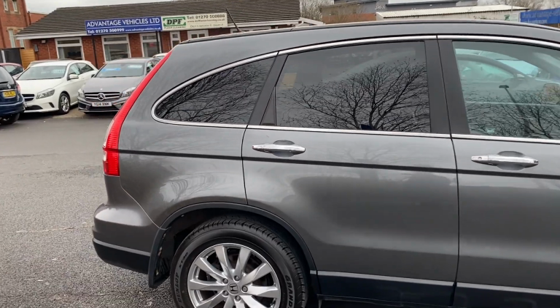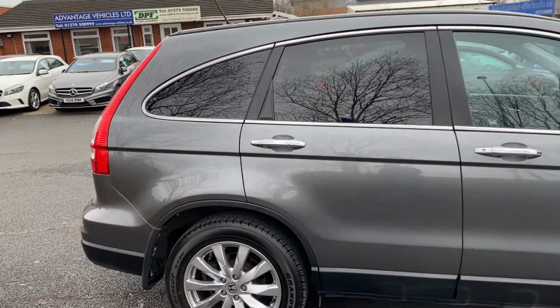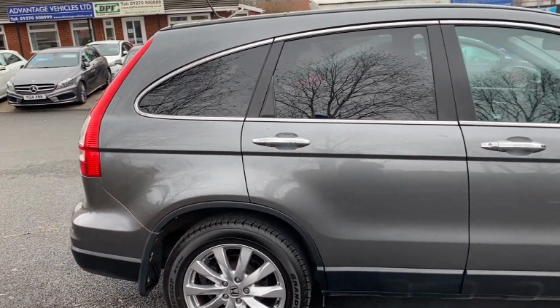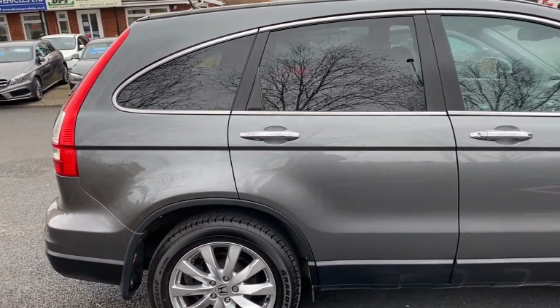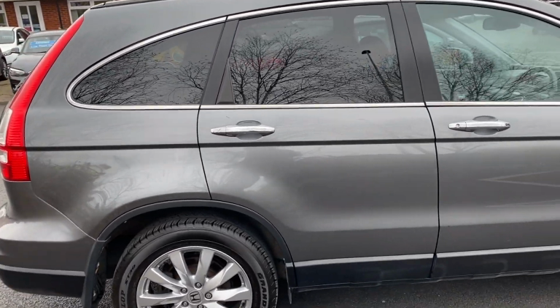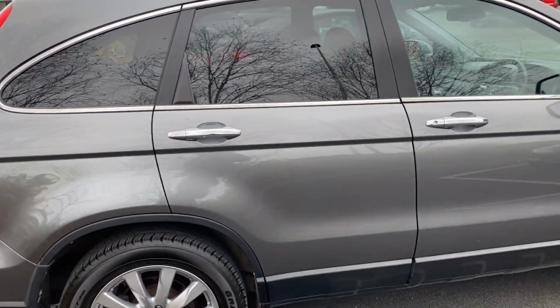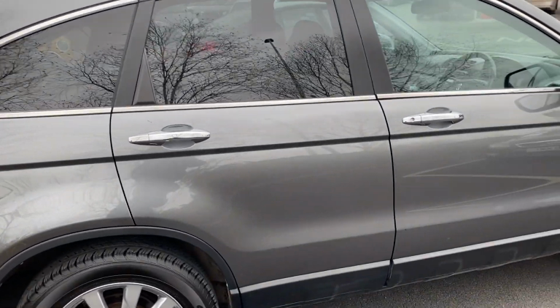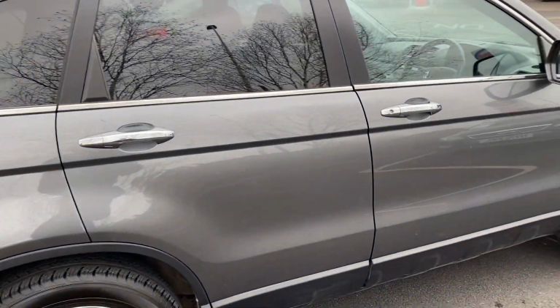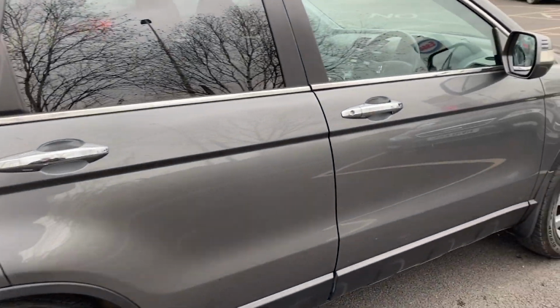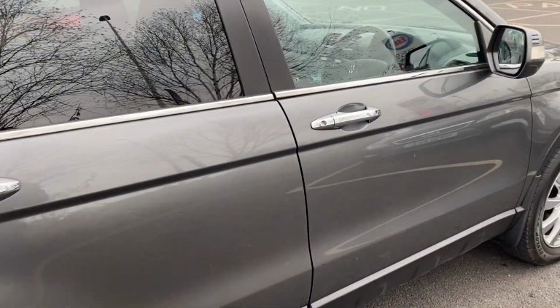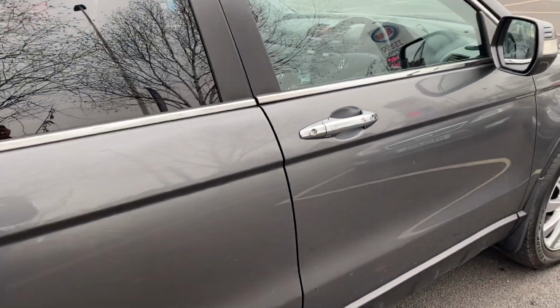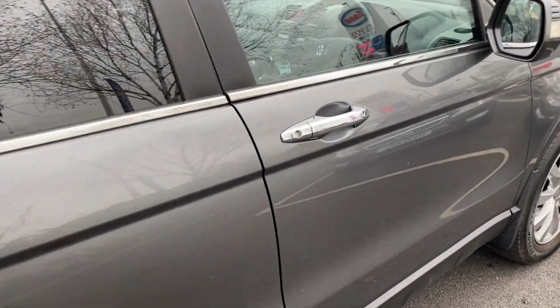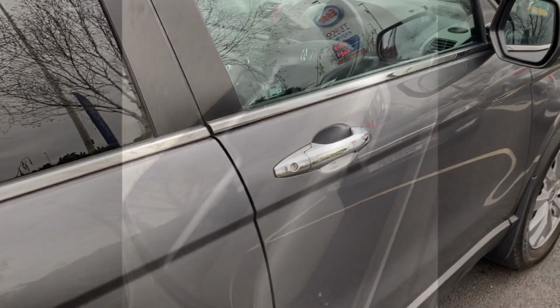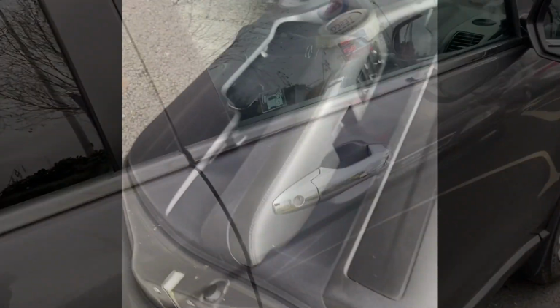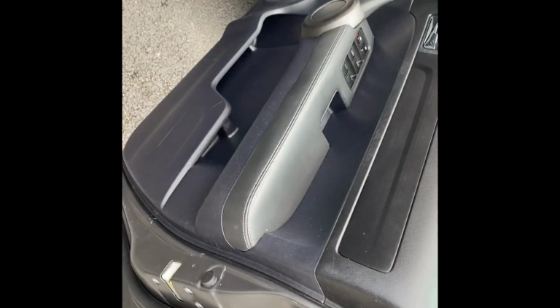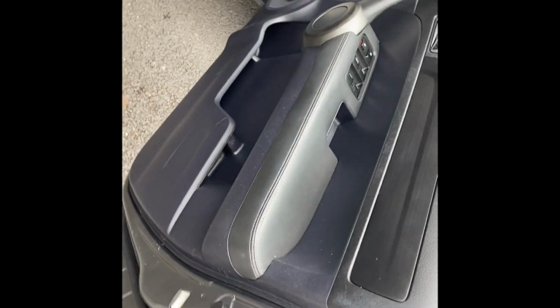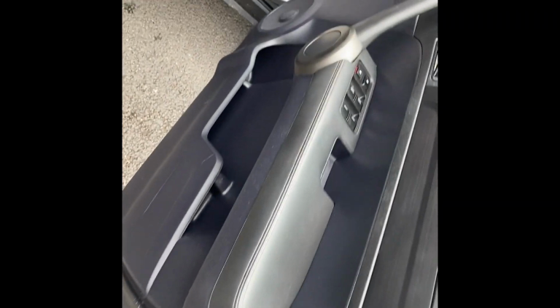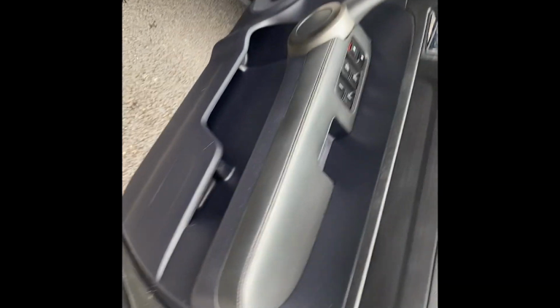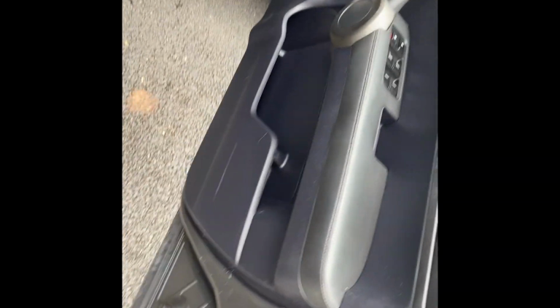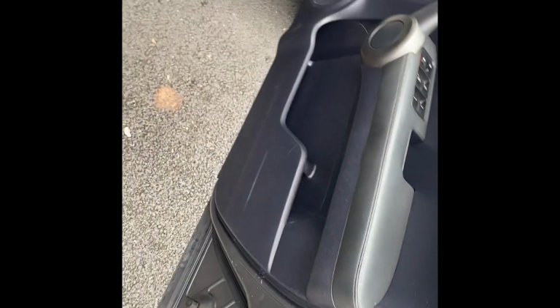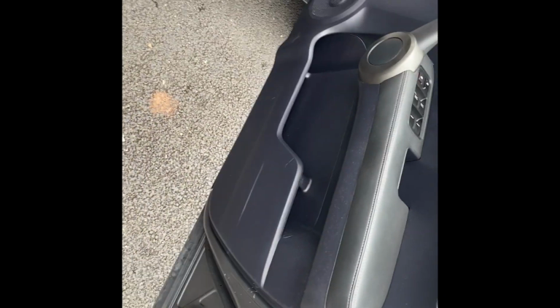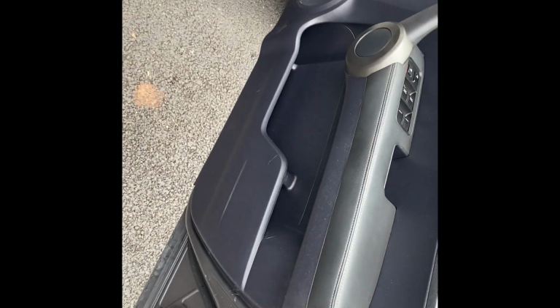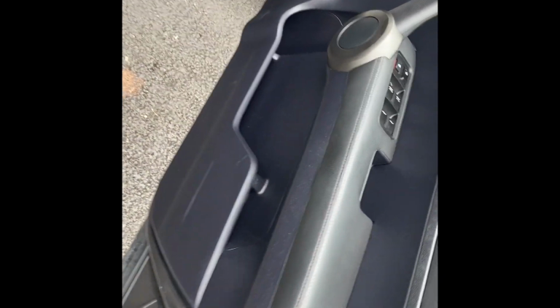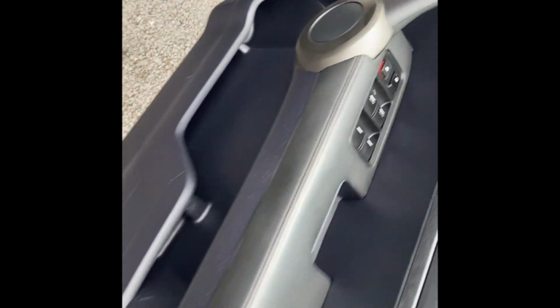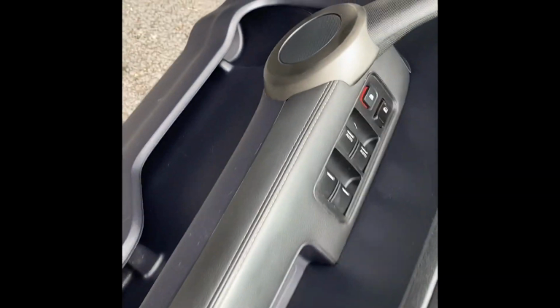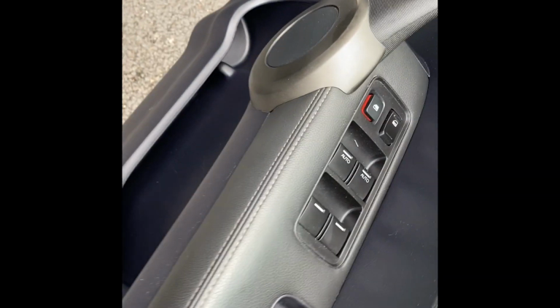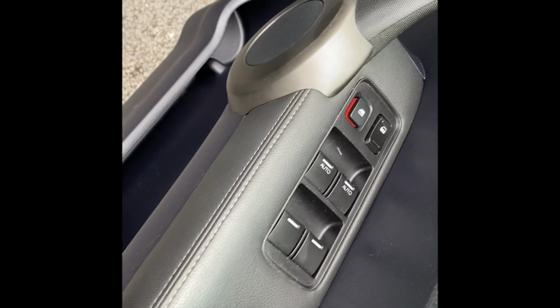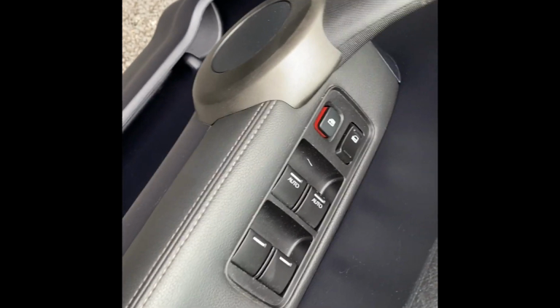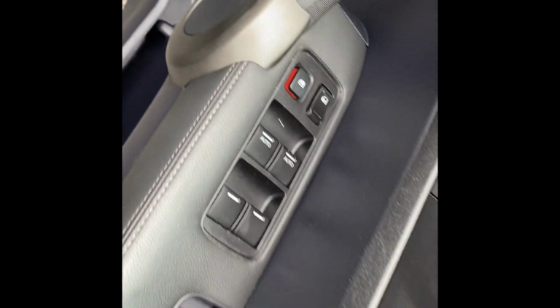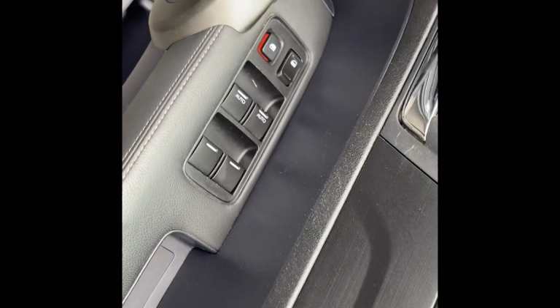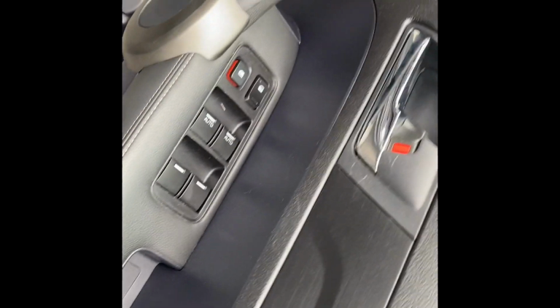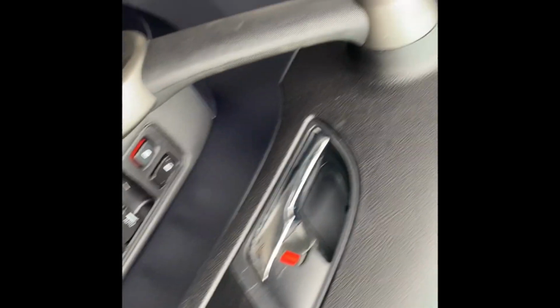So let's take a look at the inside of the Honda CRV. Starting with the driver's door panel — as you can see, electrical windows for all four windows.